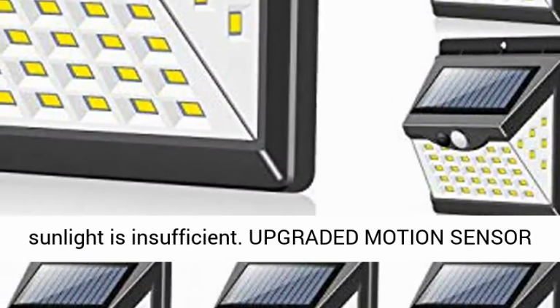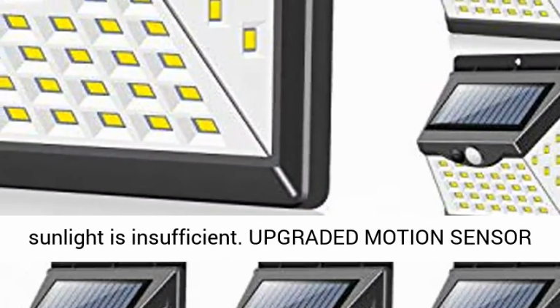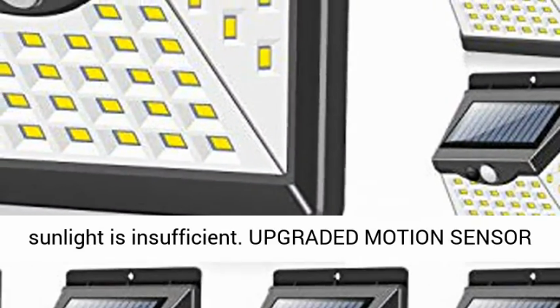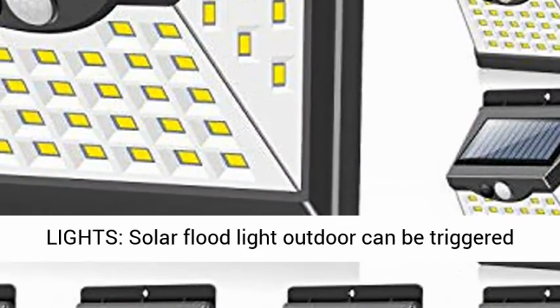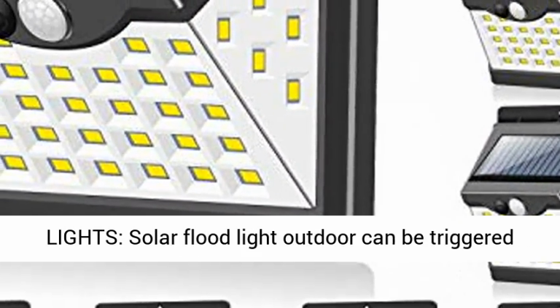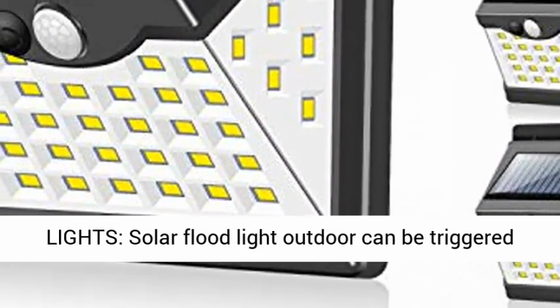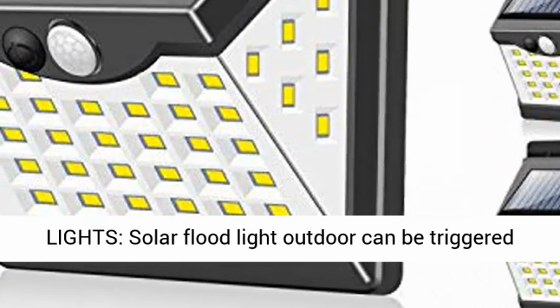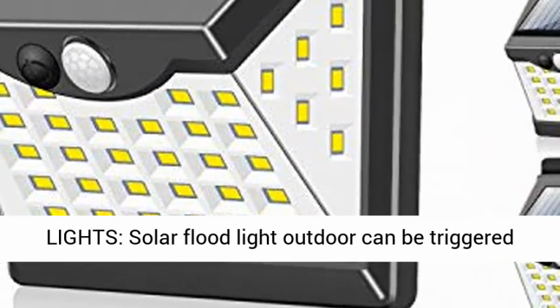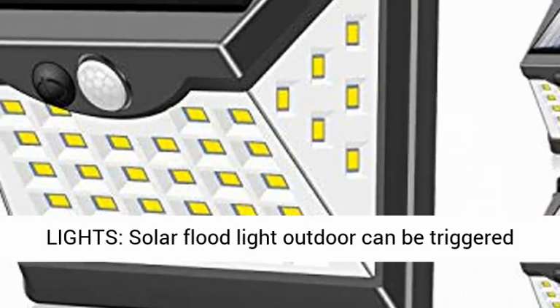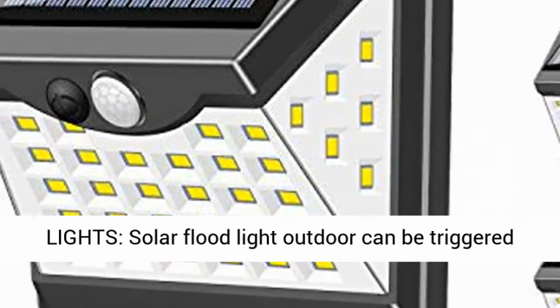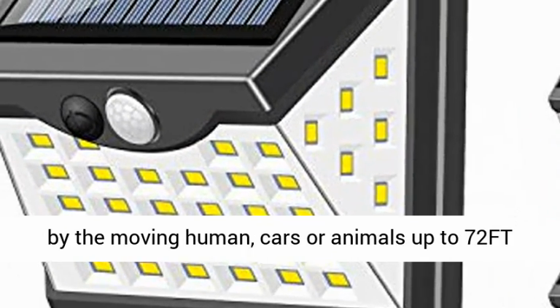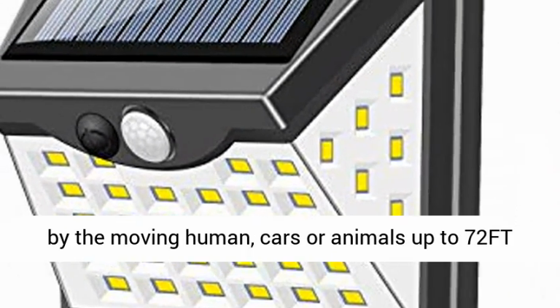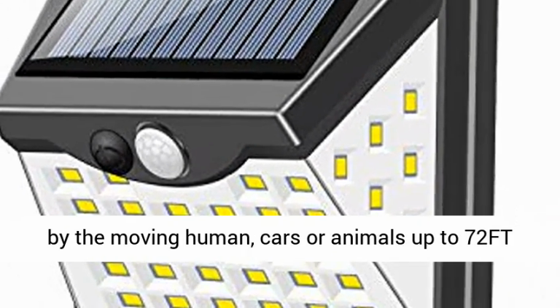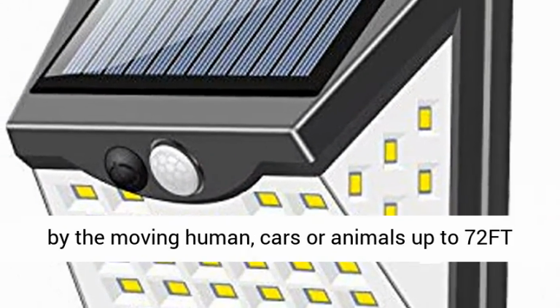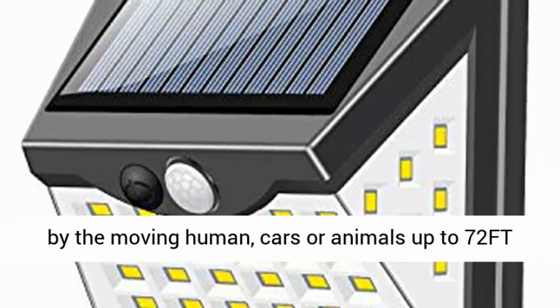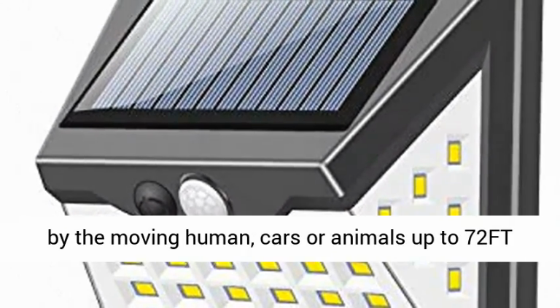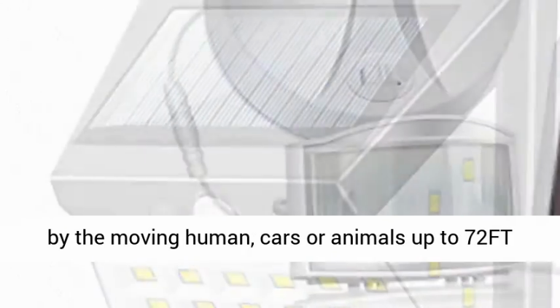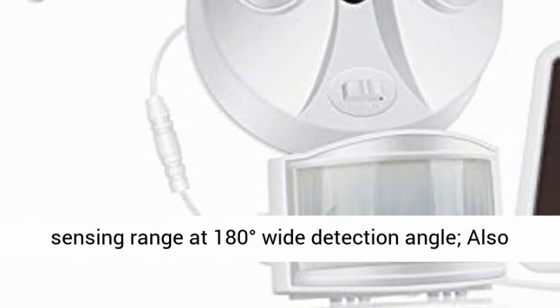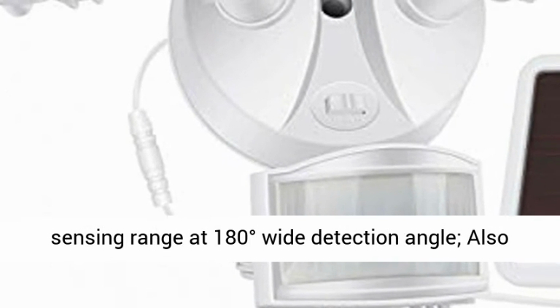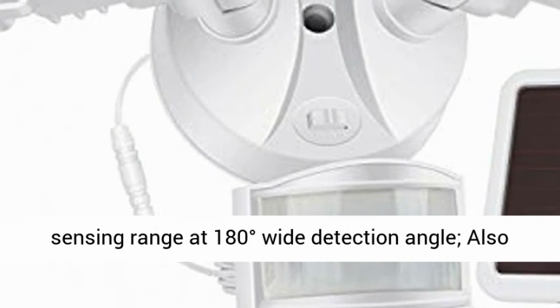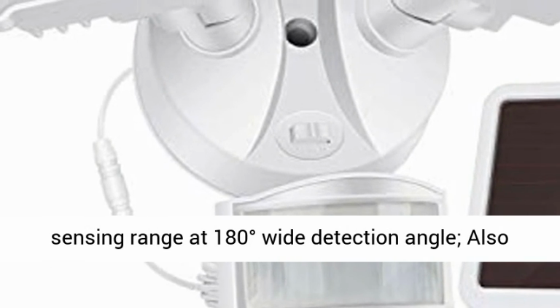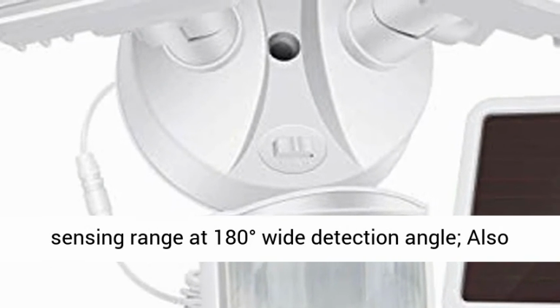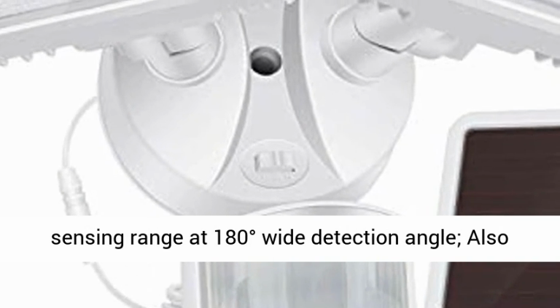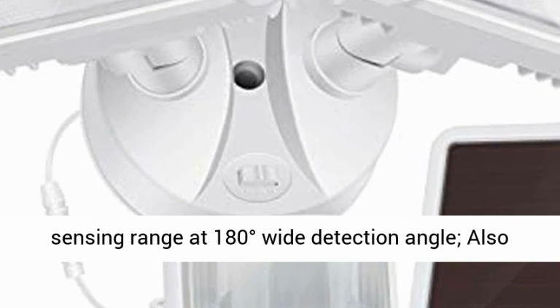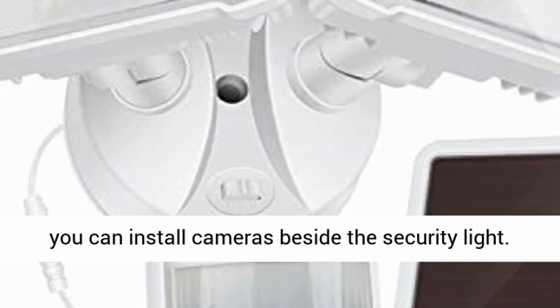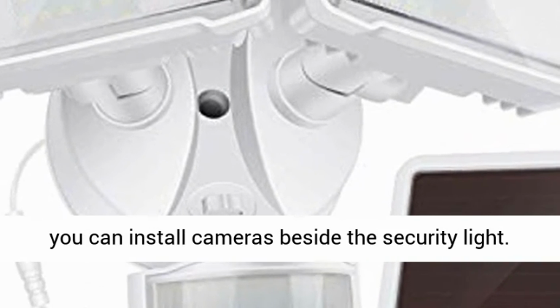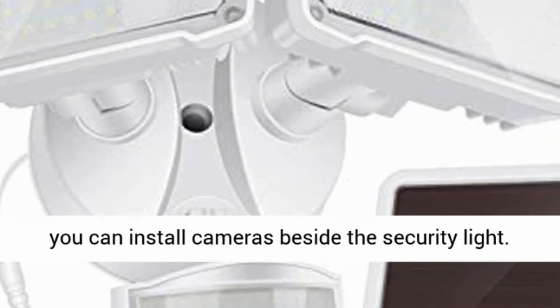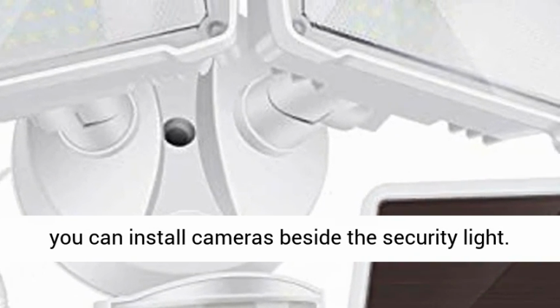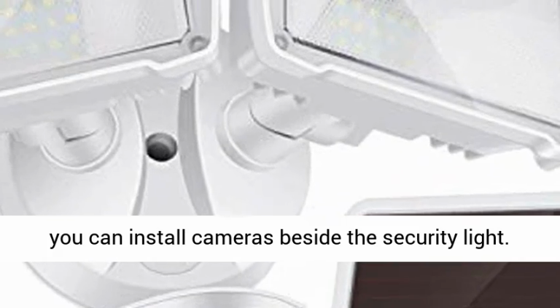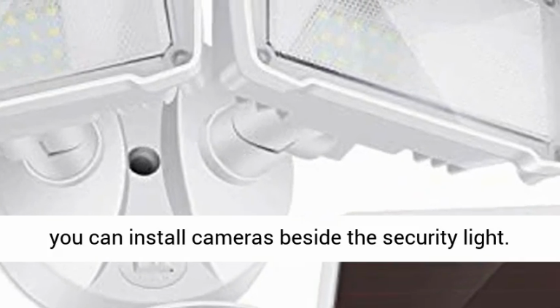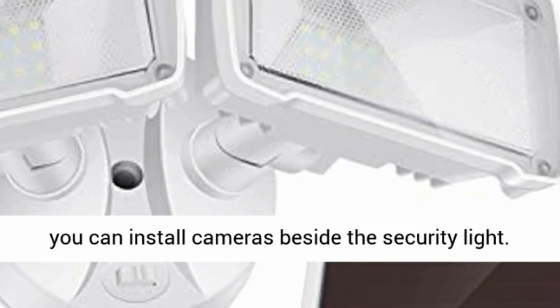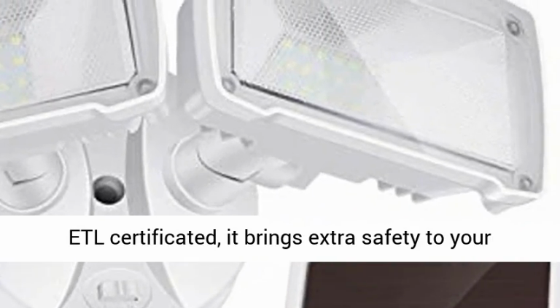The upgraded motion sensor solar floodlight outdoor can be triggered by moving humans, cars, or animals, with up to 72ft sensing range at a 180-degree wide detection angle. You can also install cameras beside the security light. PTL certified, it brings extra safety to your home.